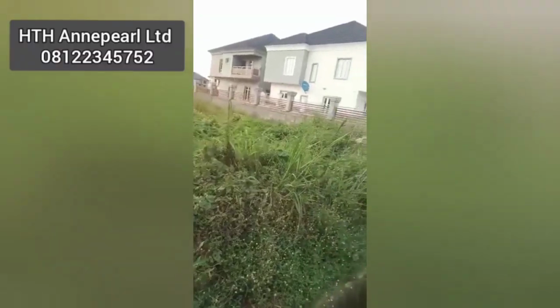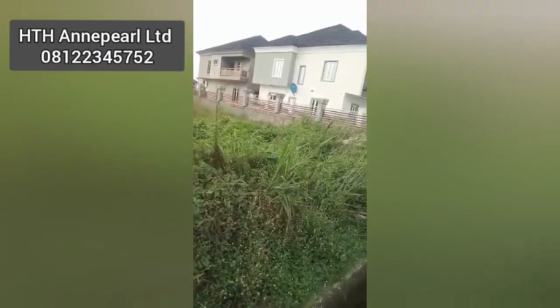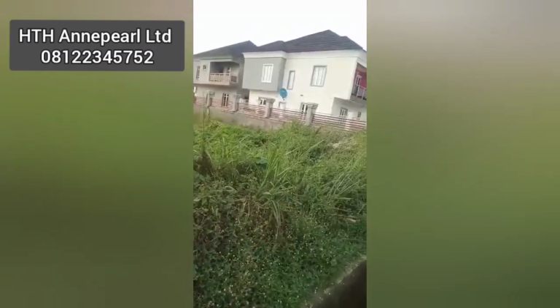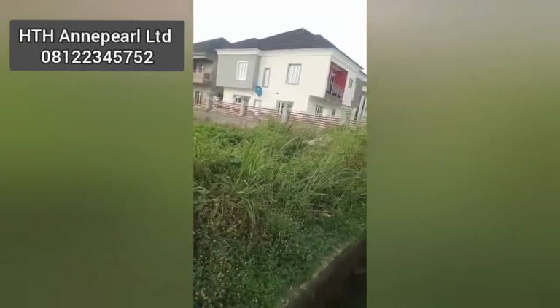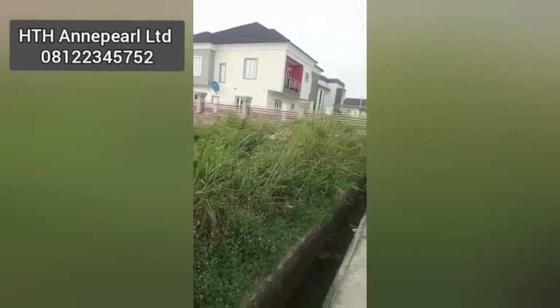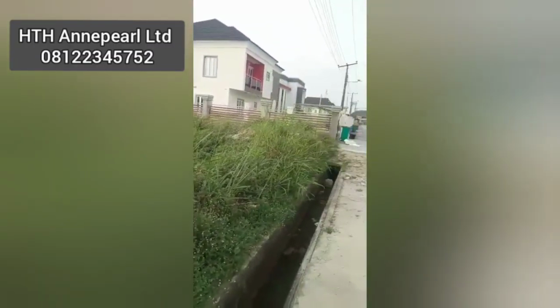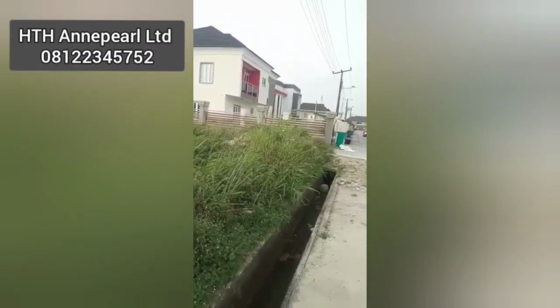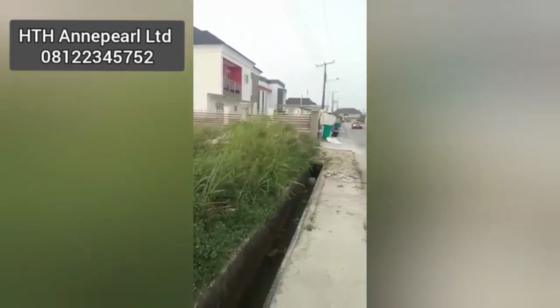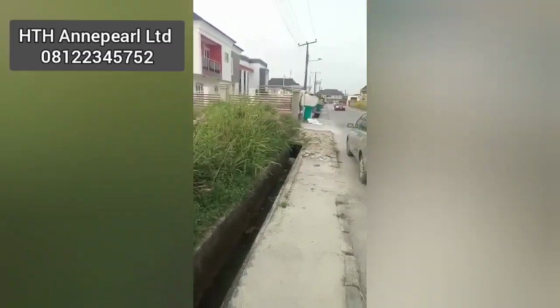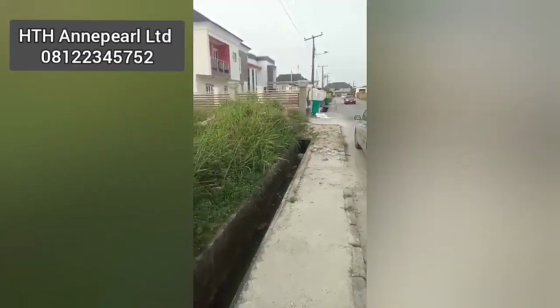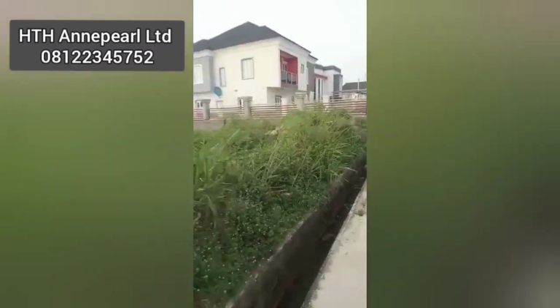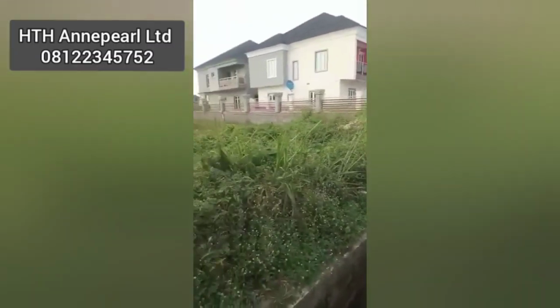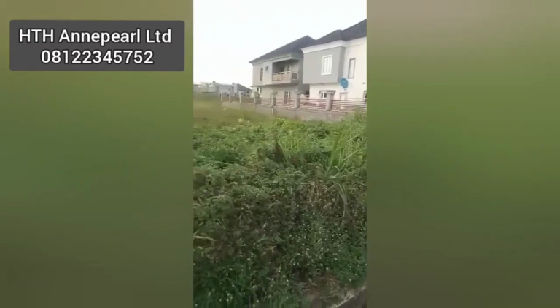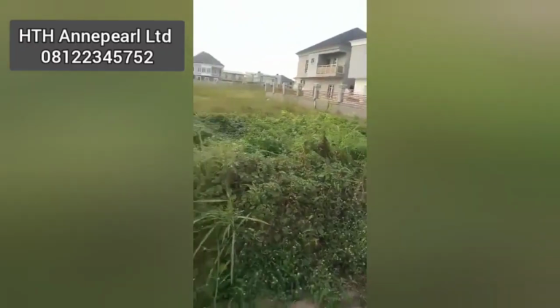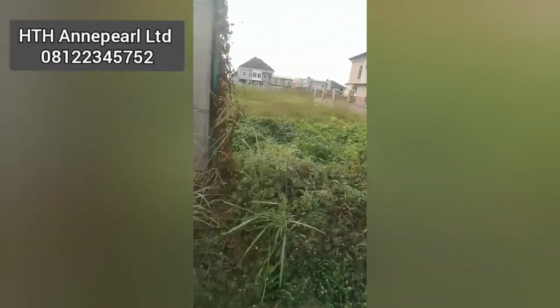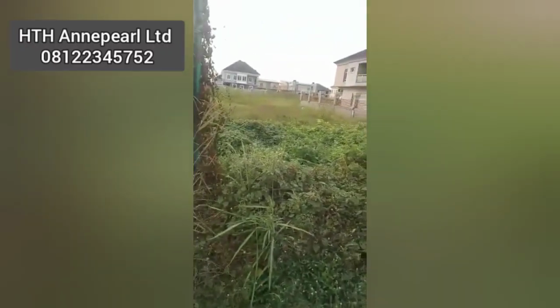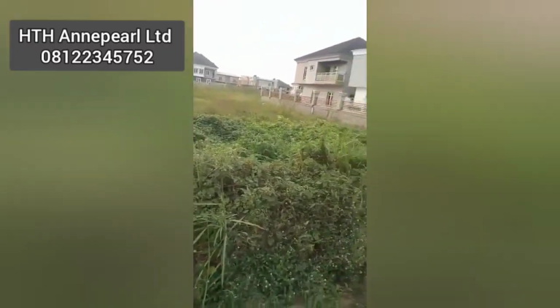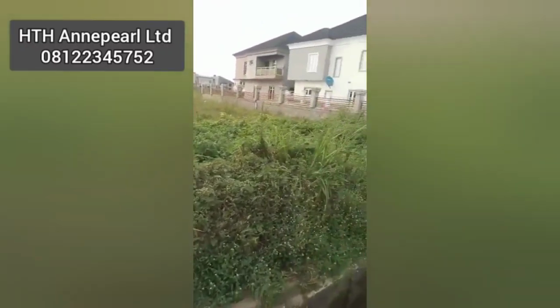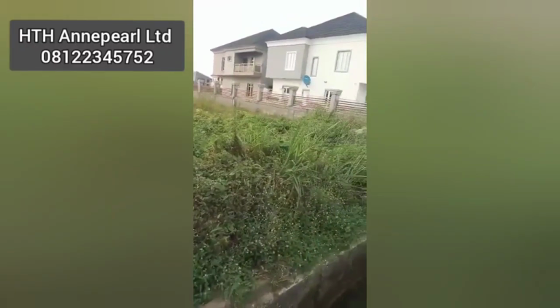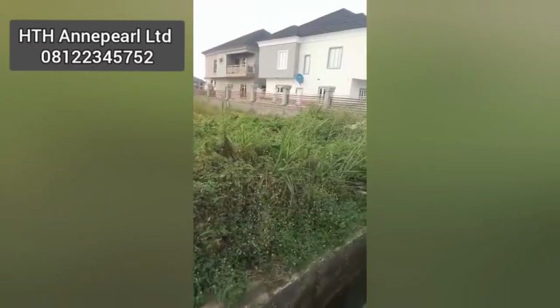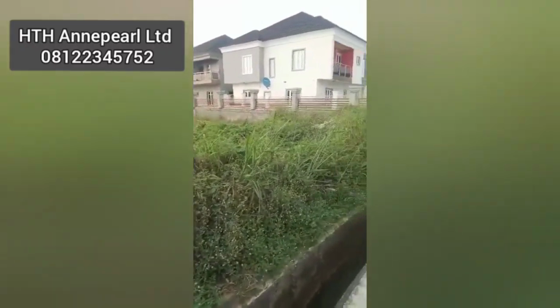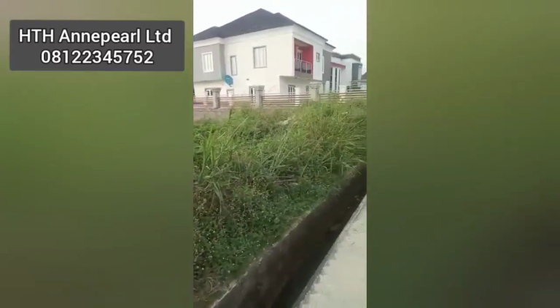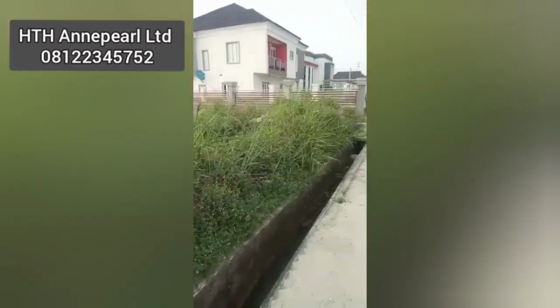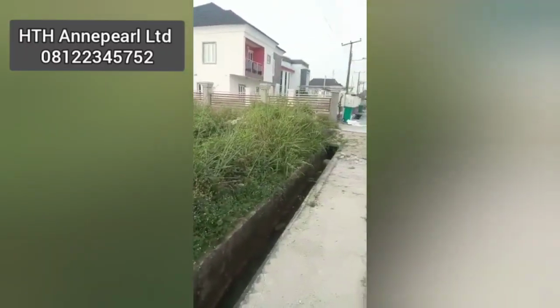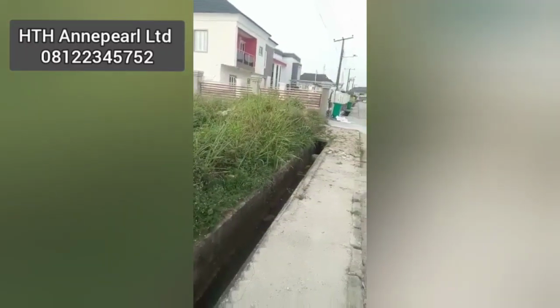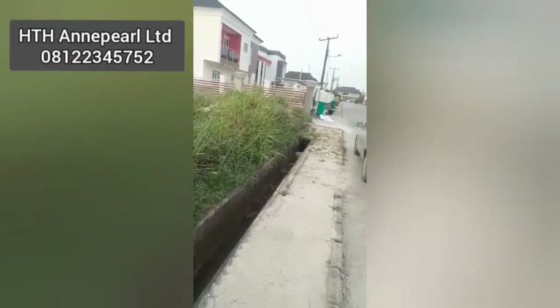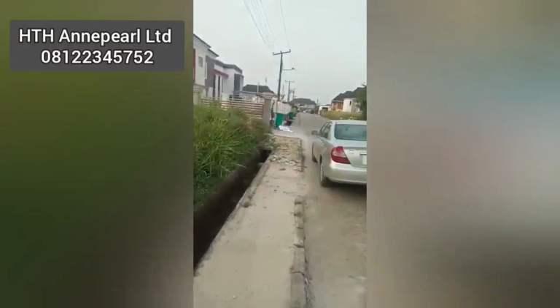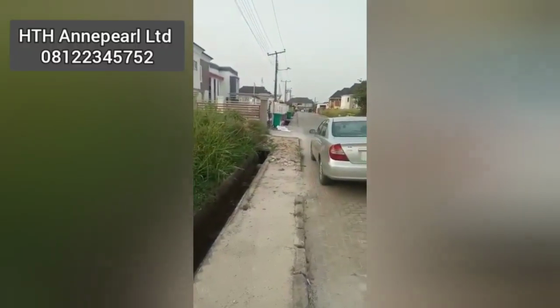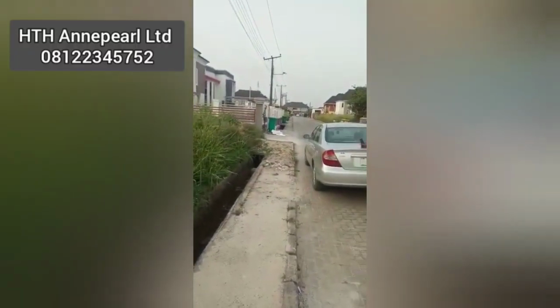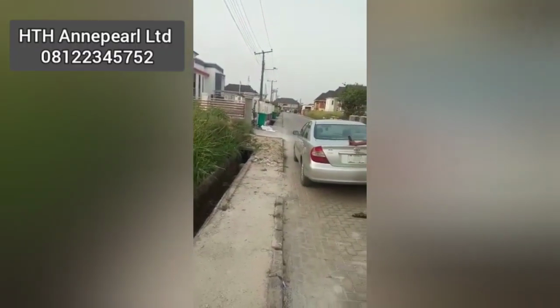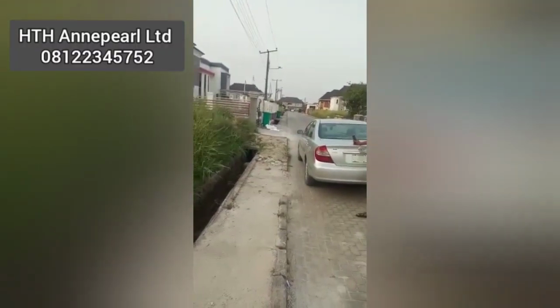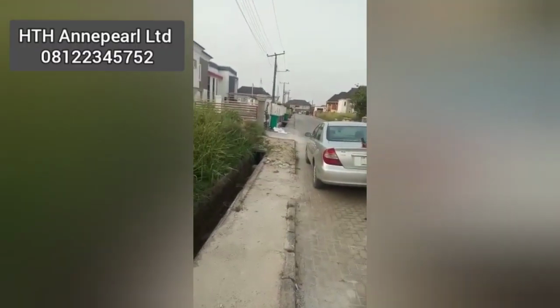Hey fam, this is your real estate expert that can help you get the kind of property you need. Right now we're at Pearl Garden Estate — this is another beautiful plot, a vacant plot that you can see here.